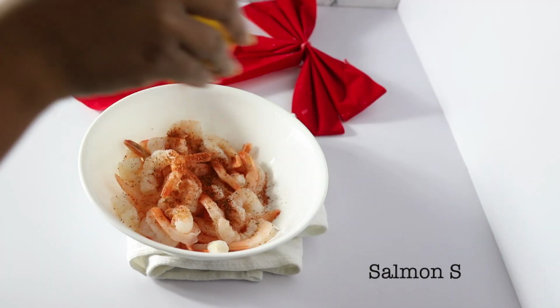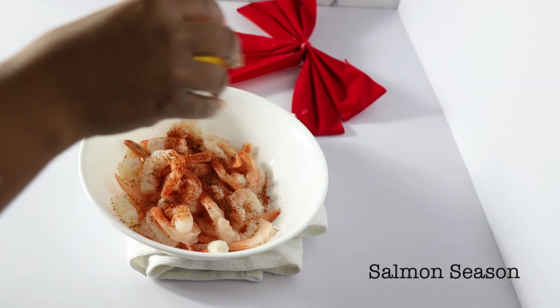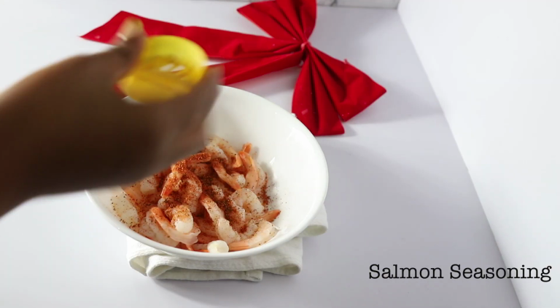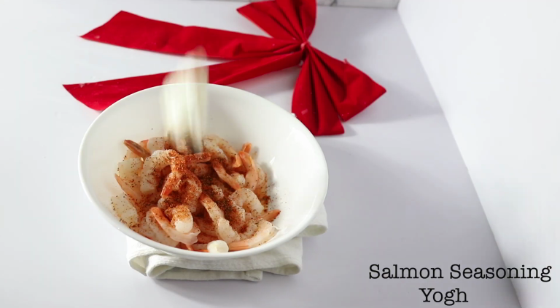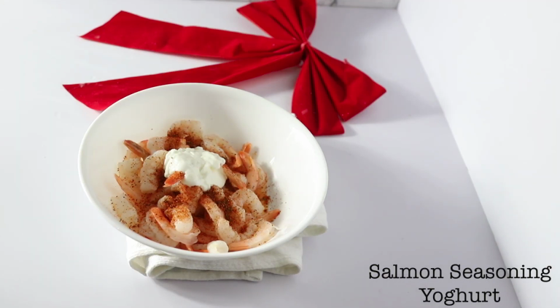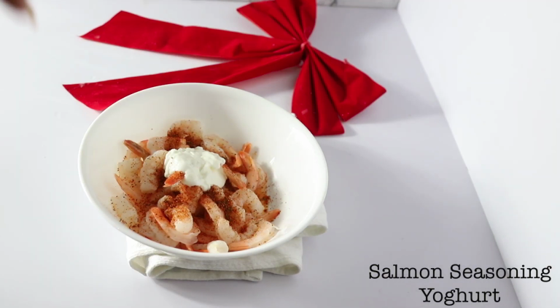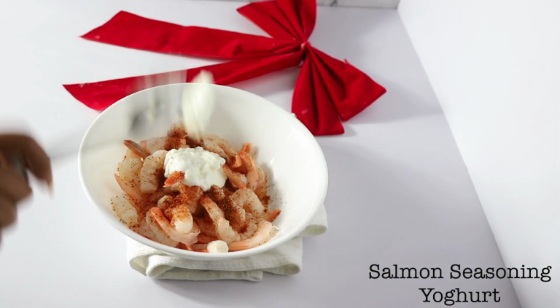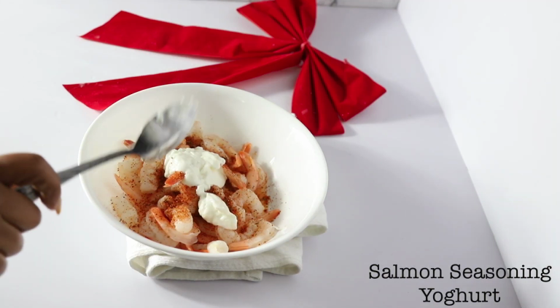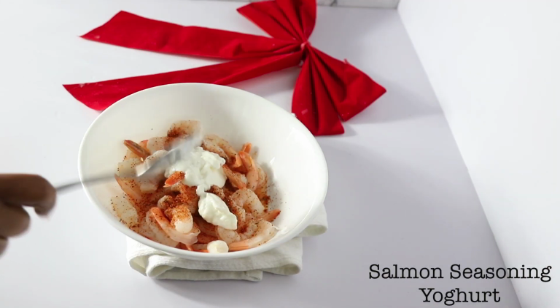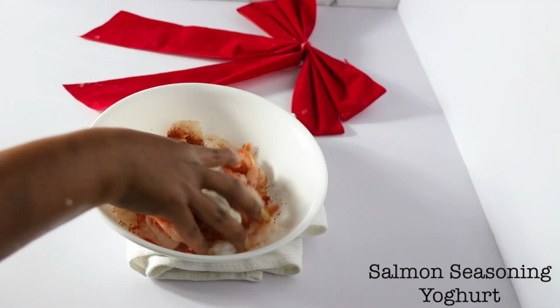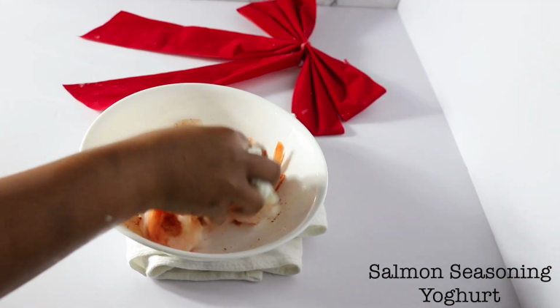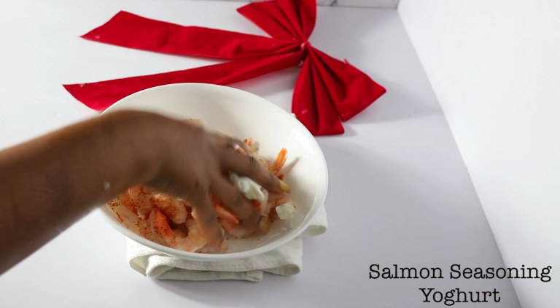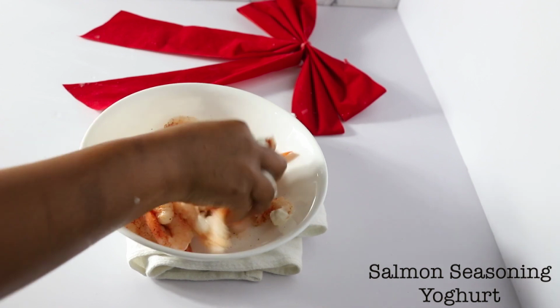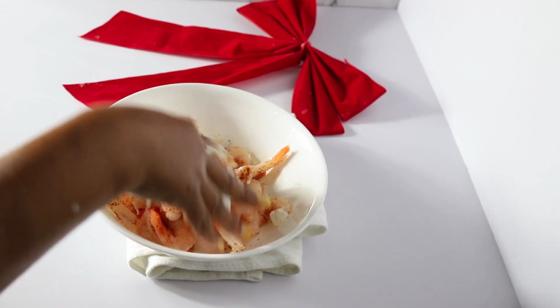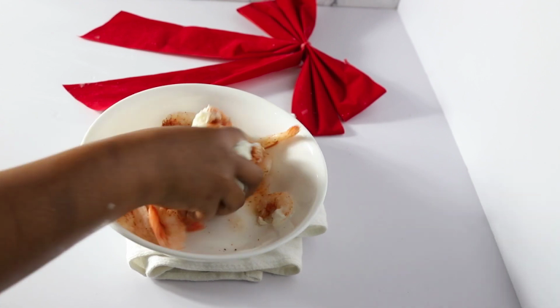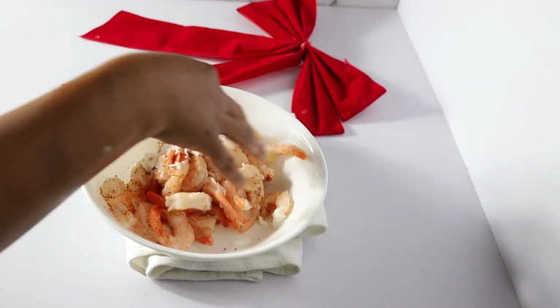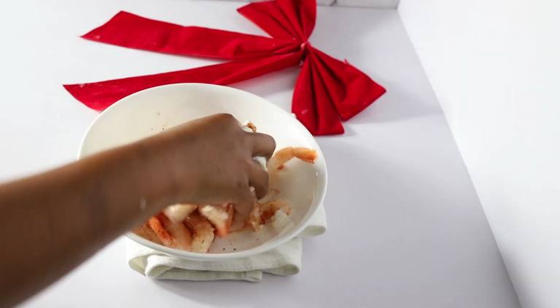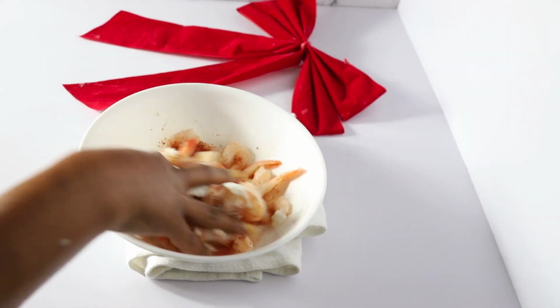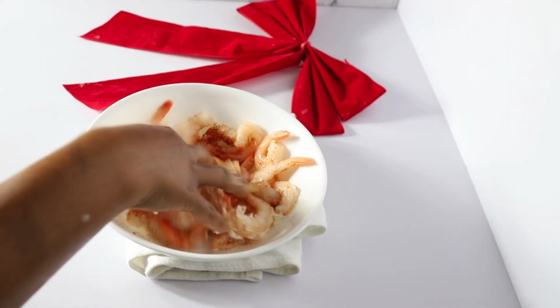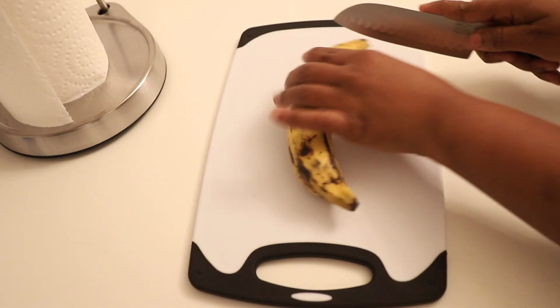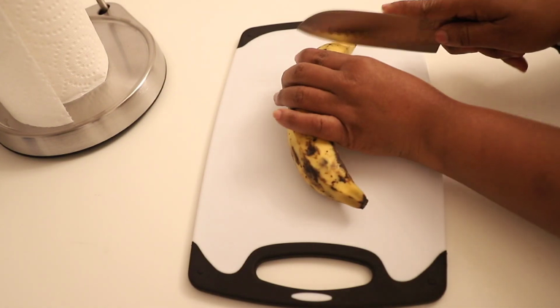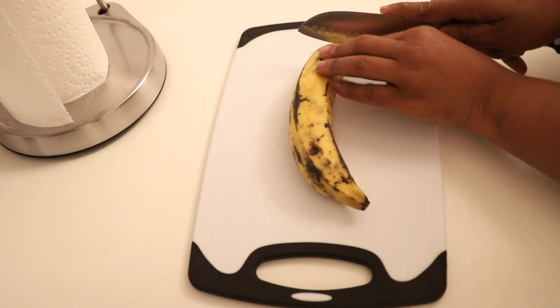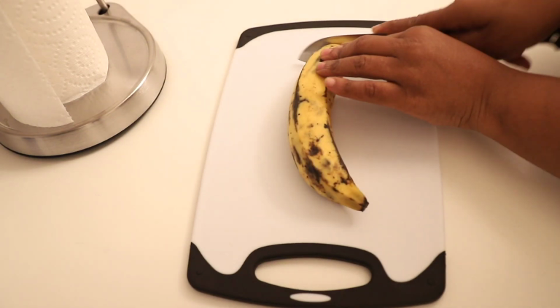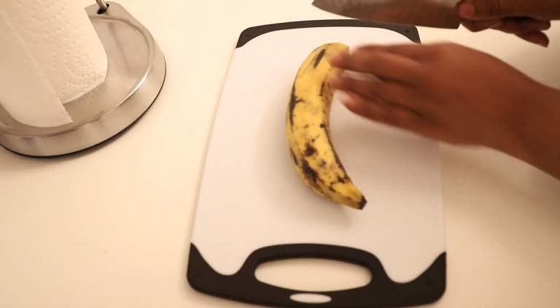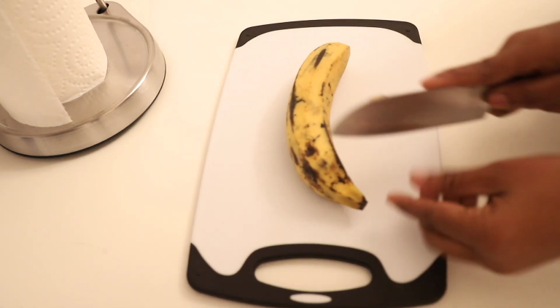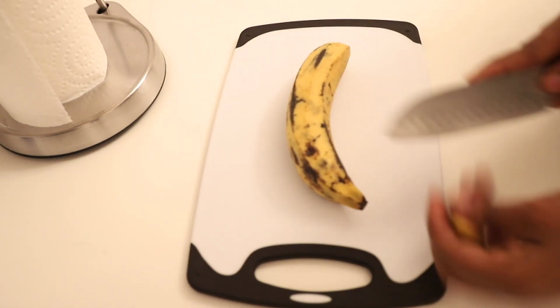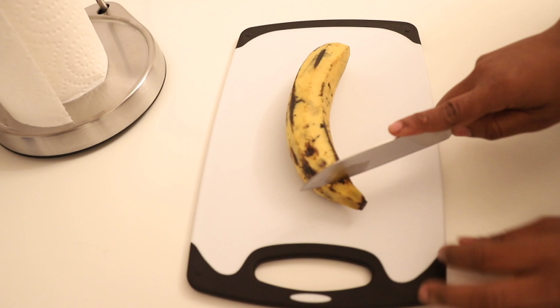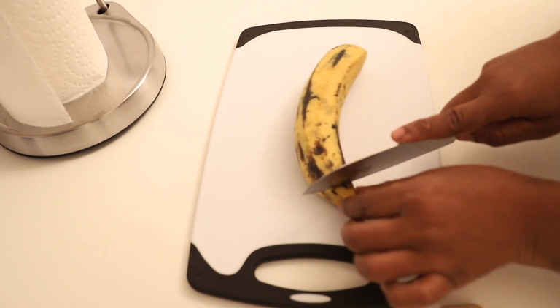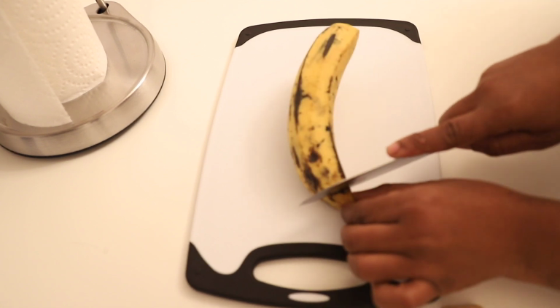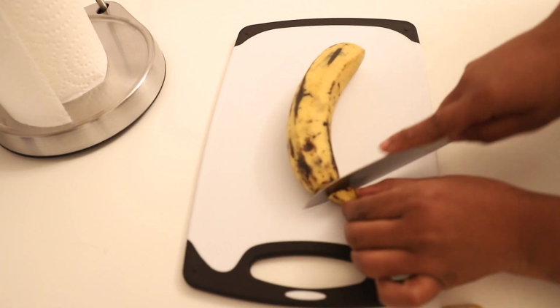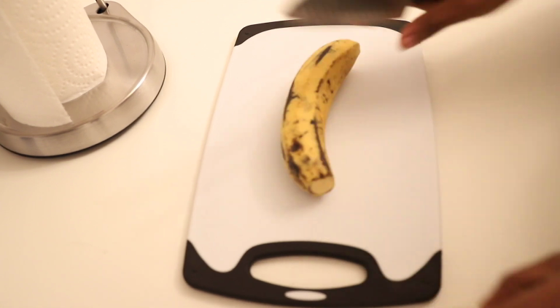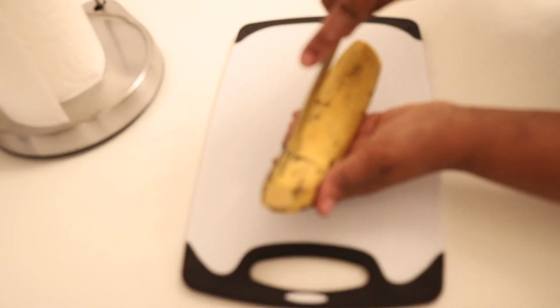The shrimp has been washed — I used some salmon seasoning and yogurt as well. Just mix everything, cover in wrap, and put that in the fridge. So I'm going to go ahead — this is the next day.